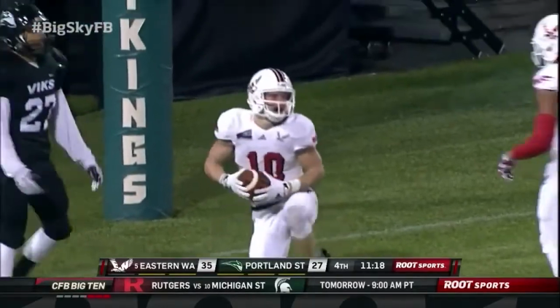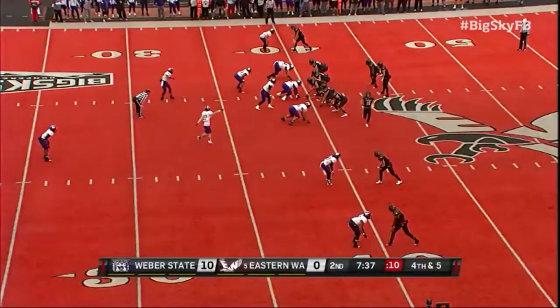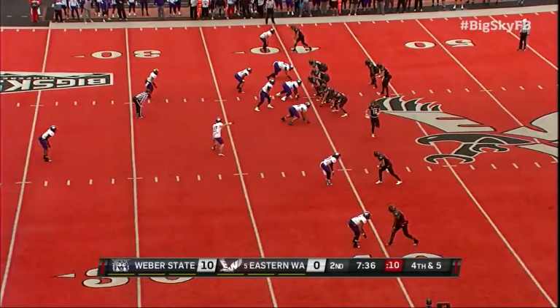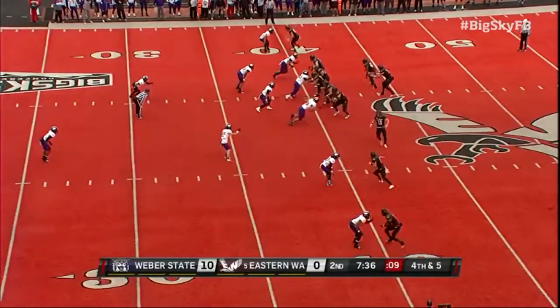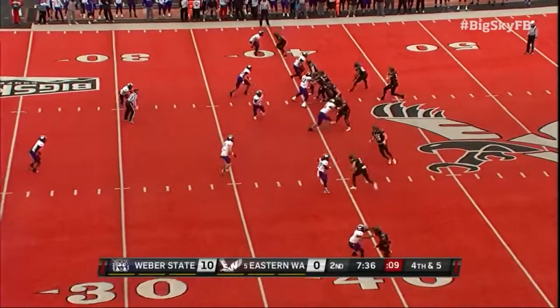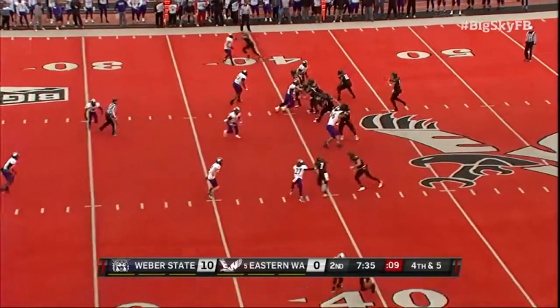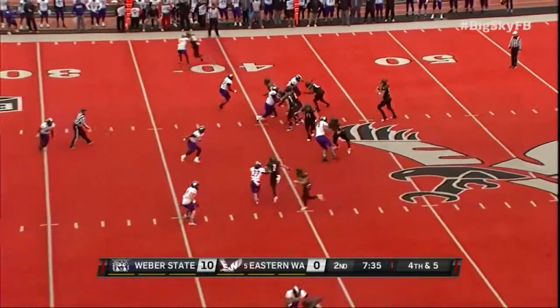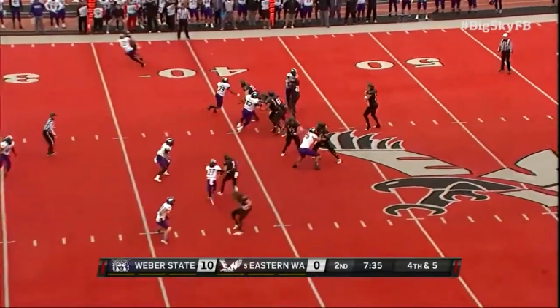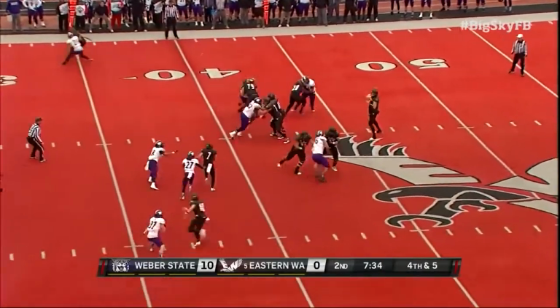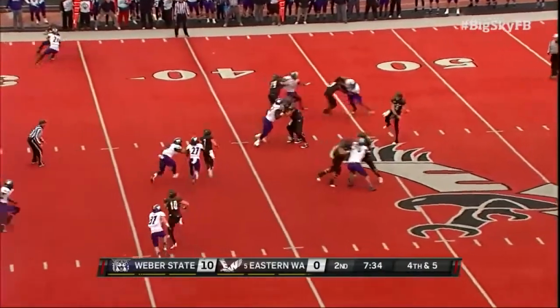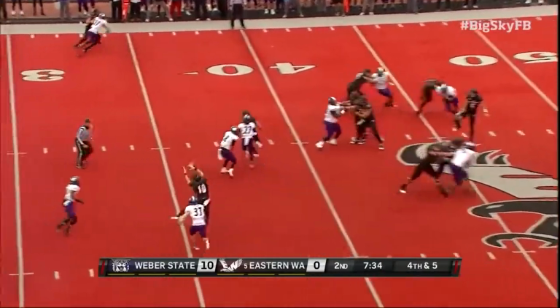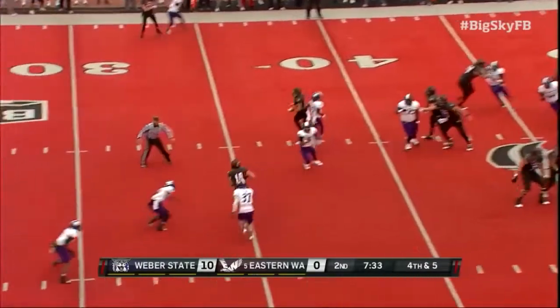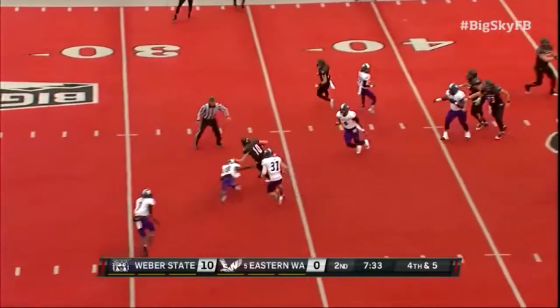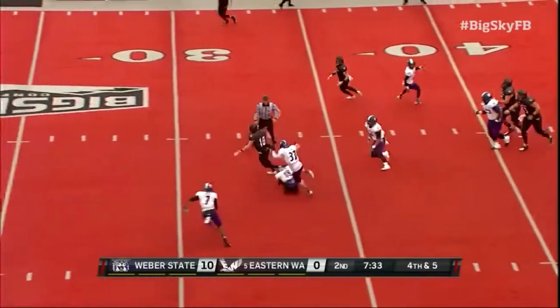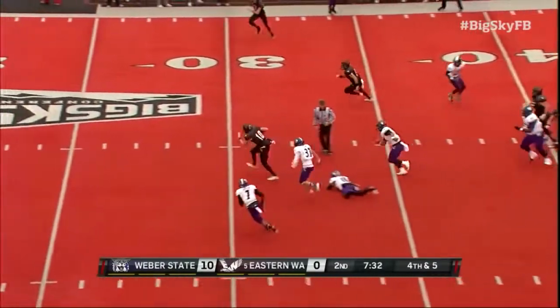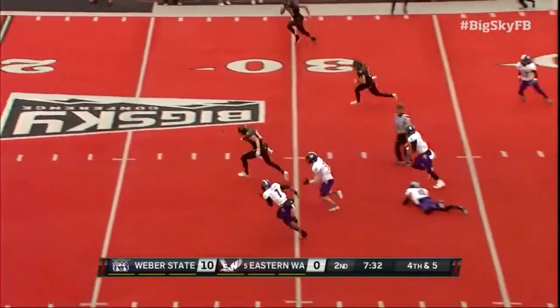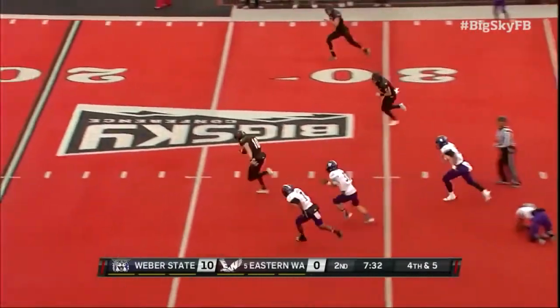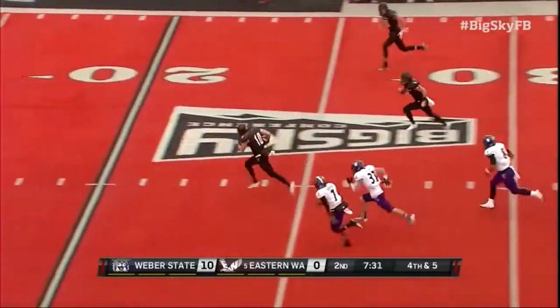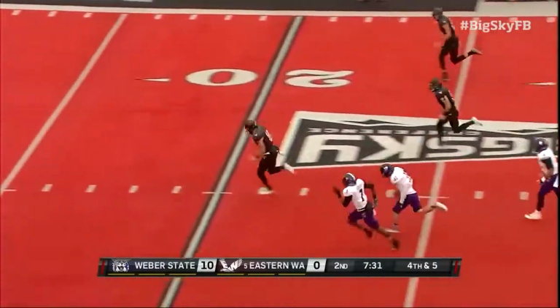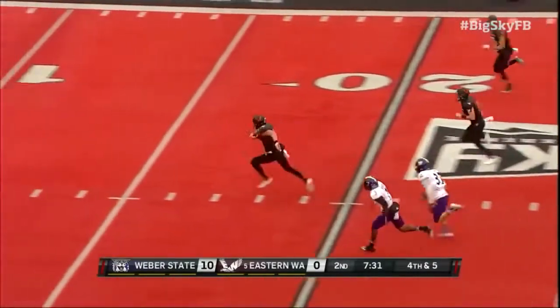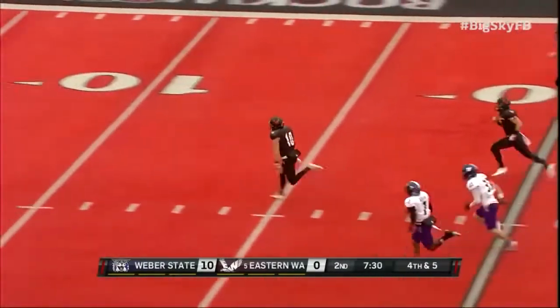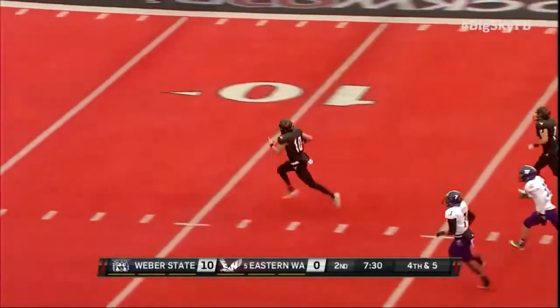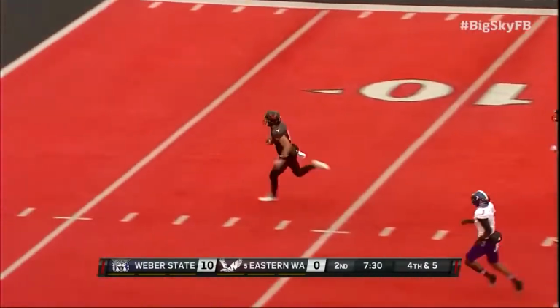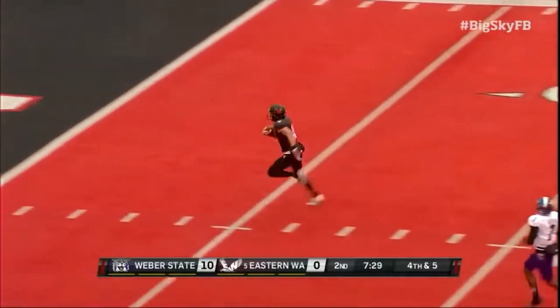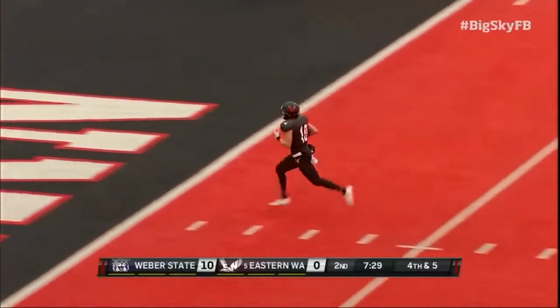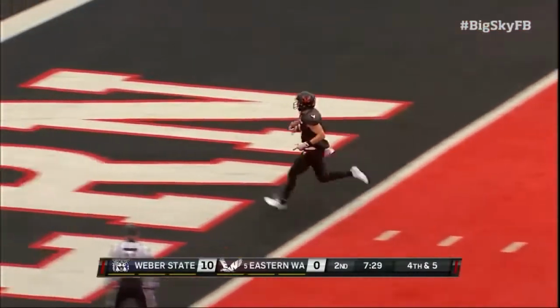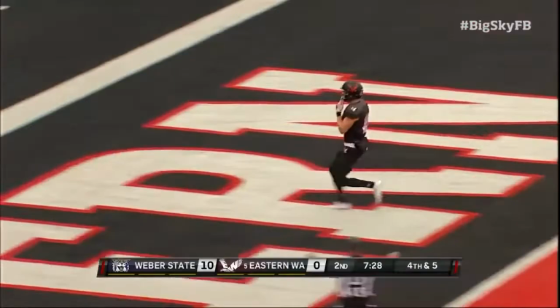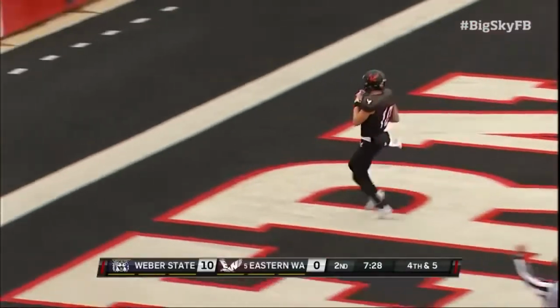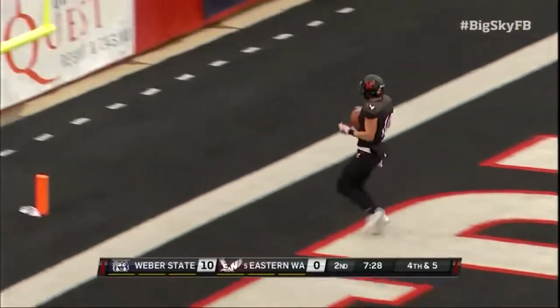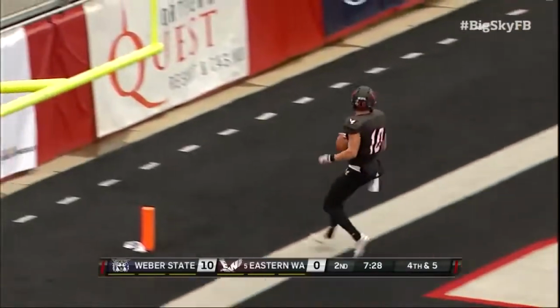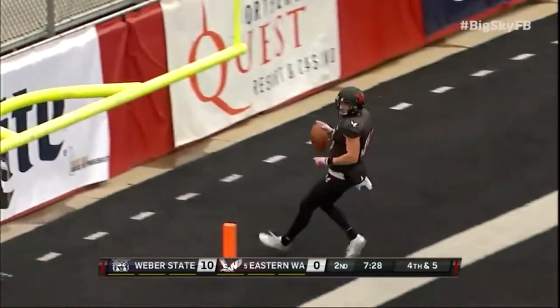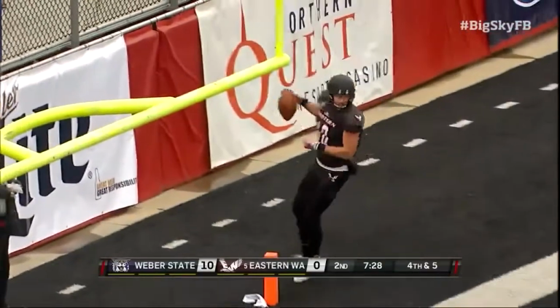Down and five. For Cupp — first down and more. And Cooper Cupp is gone. Touchdown, Eastern Washington.